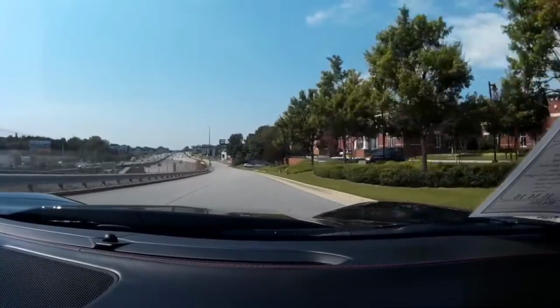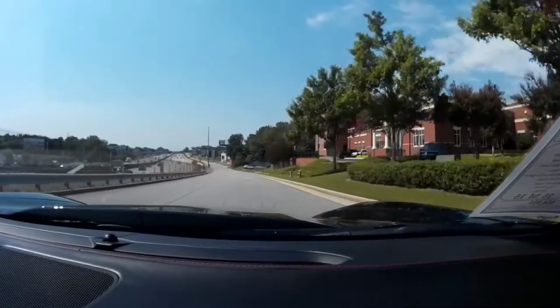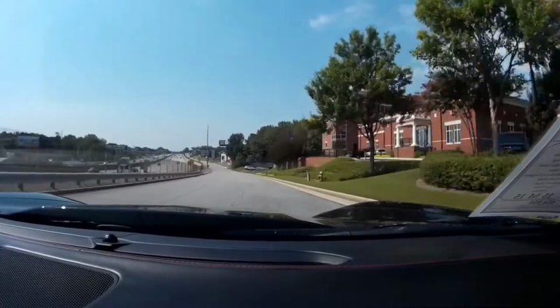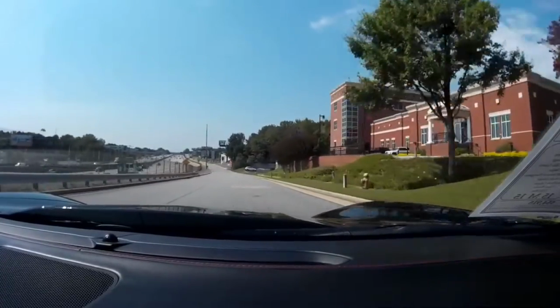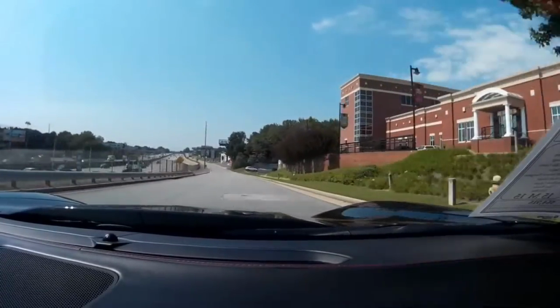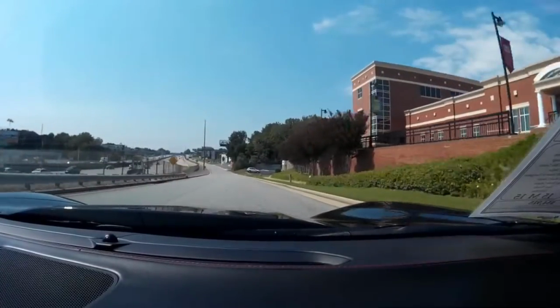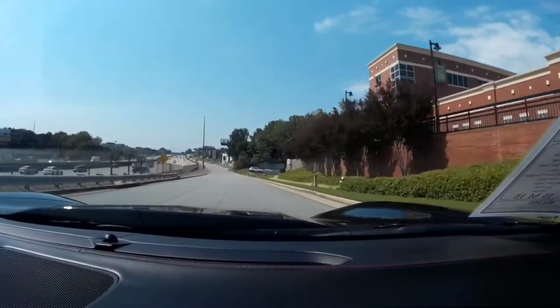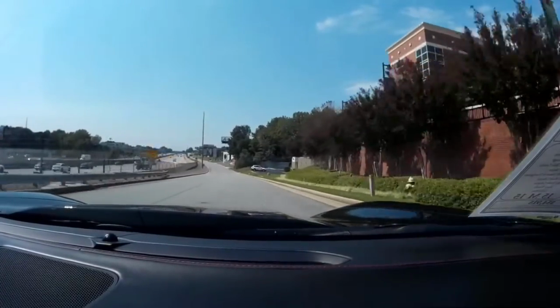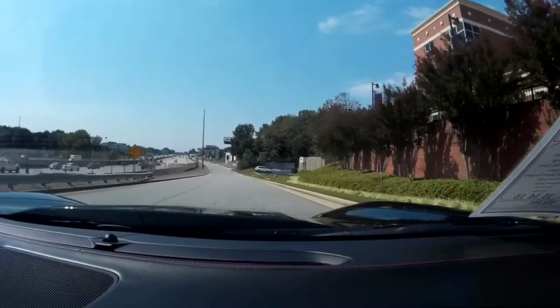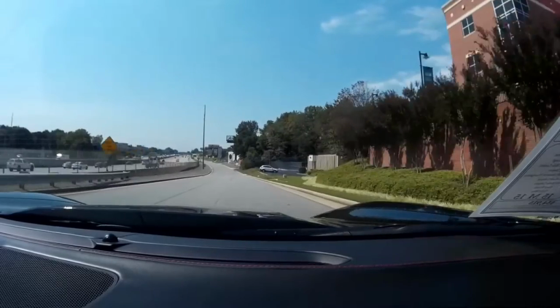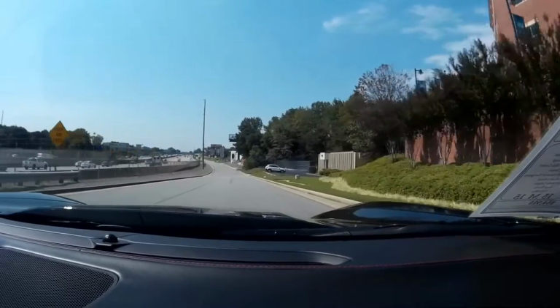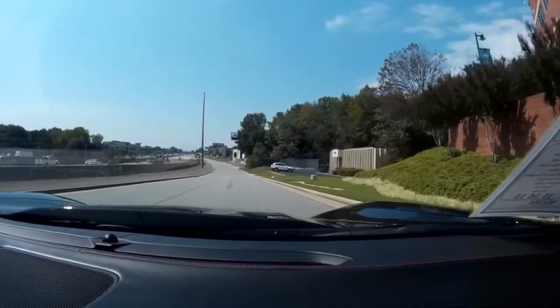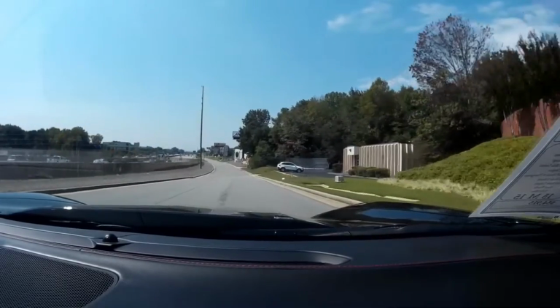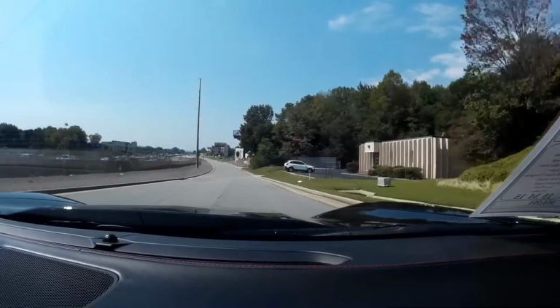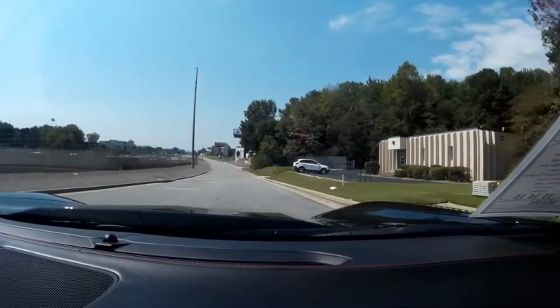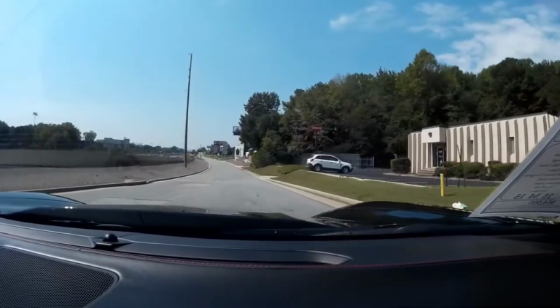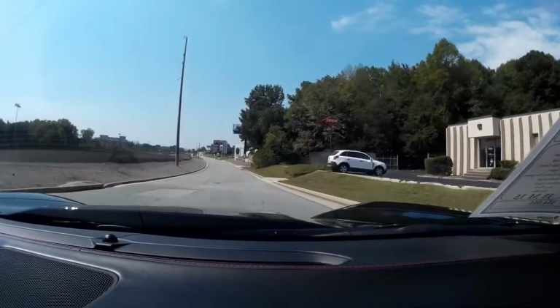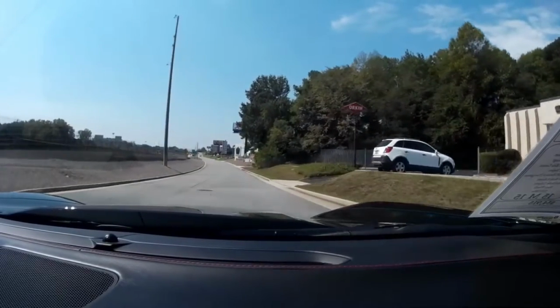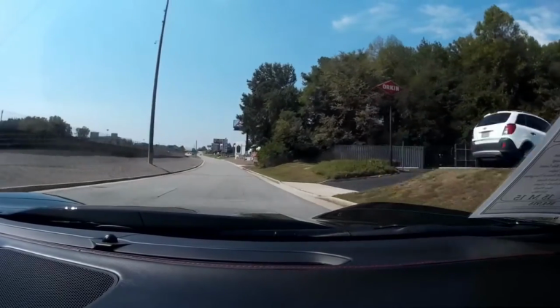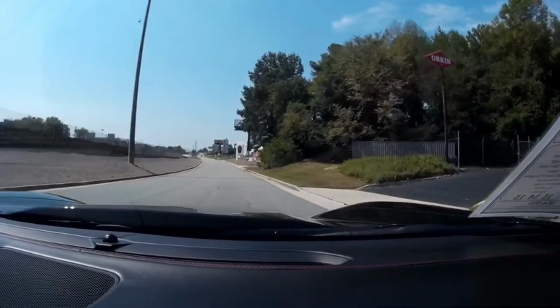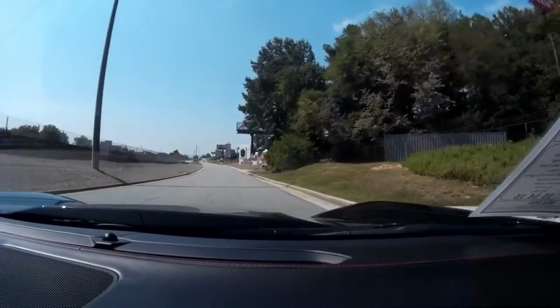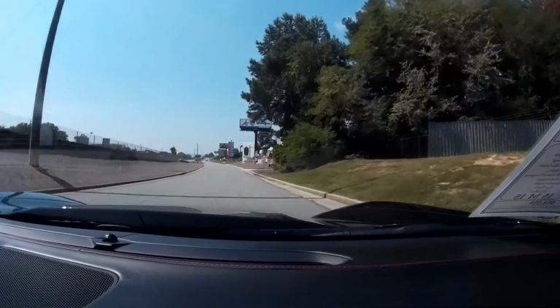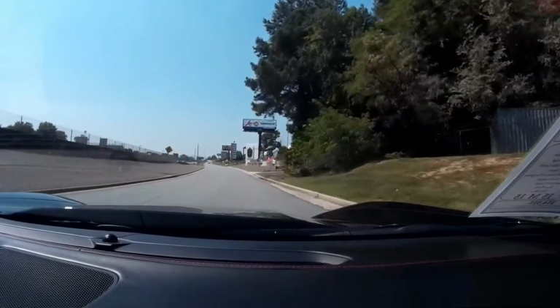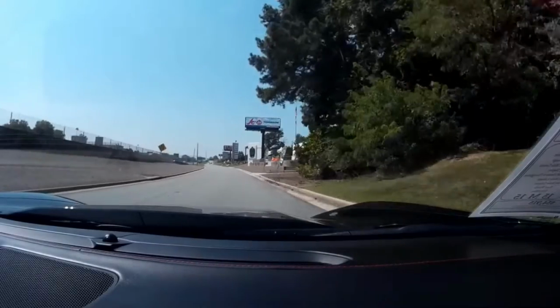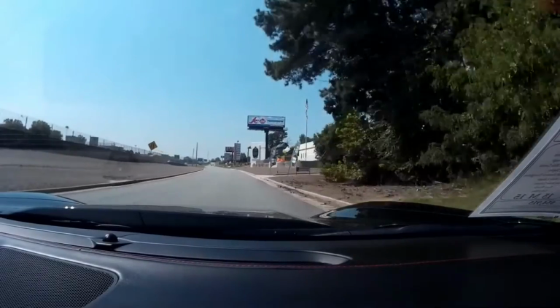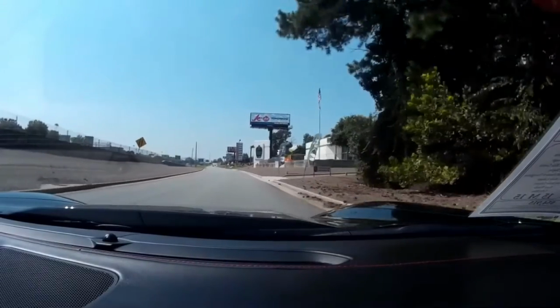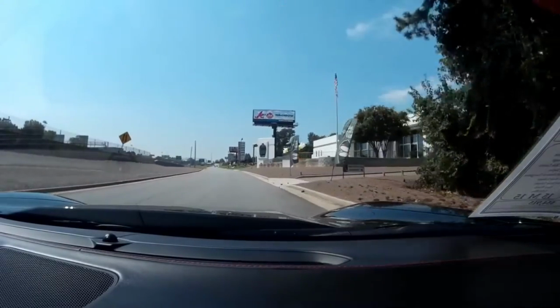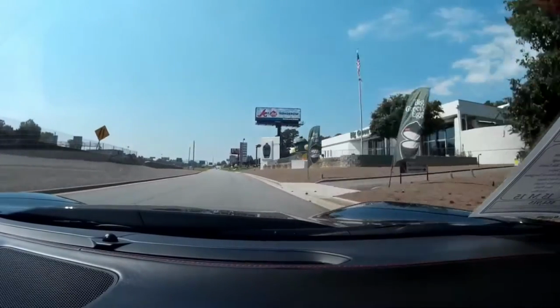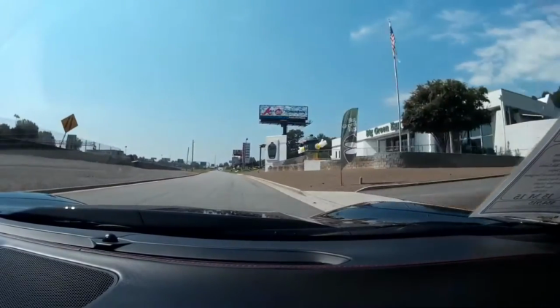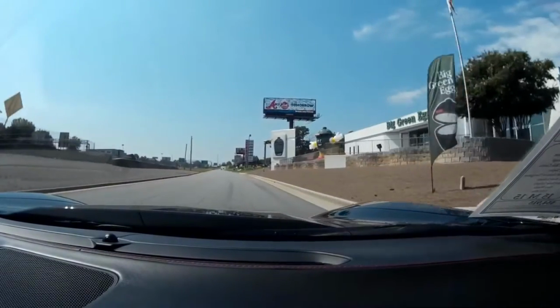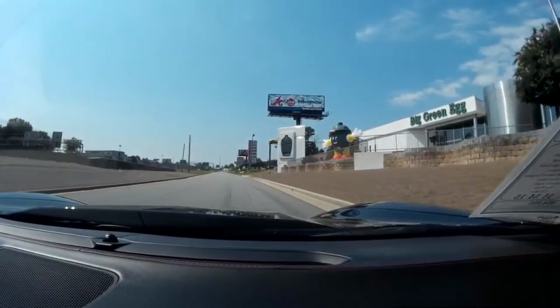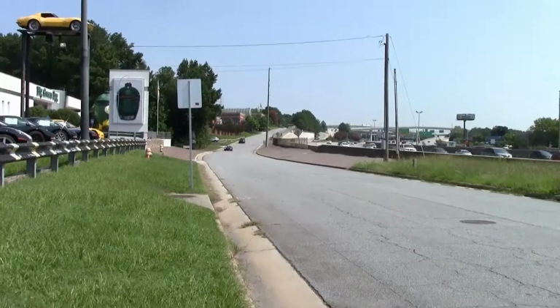Very quiet, very nice ride itself. Absolute gem of a car, being a little over 15,000 miles.